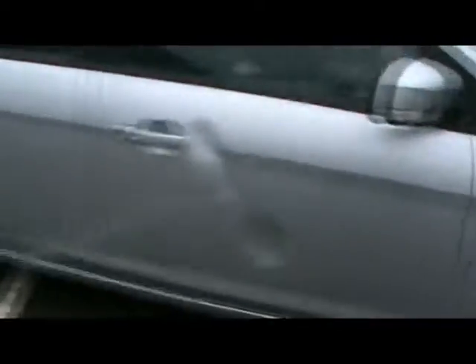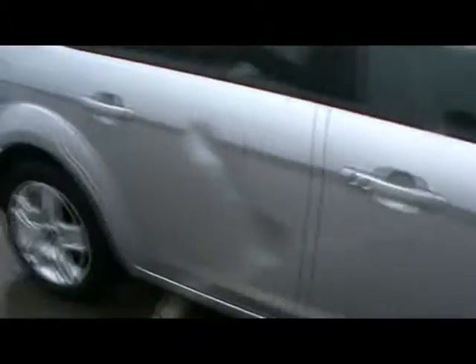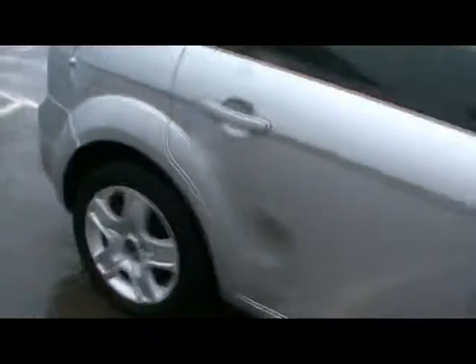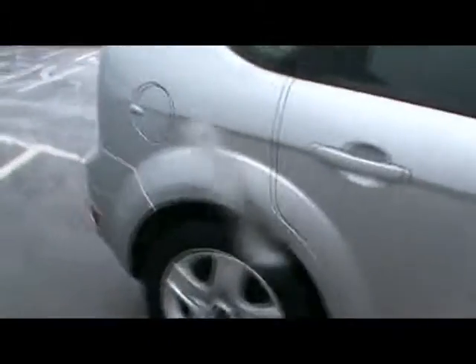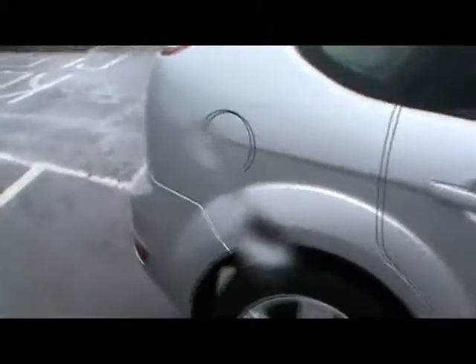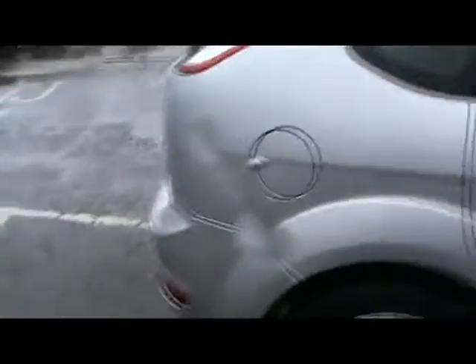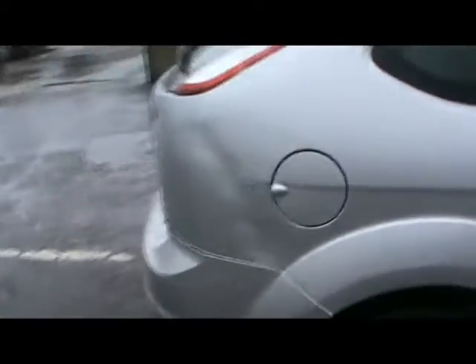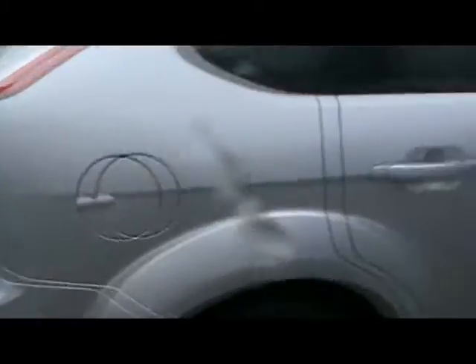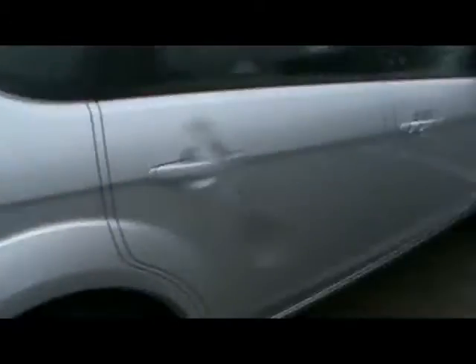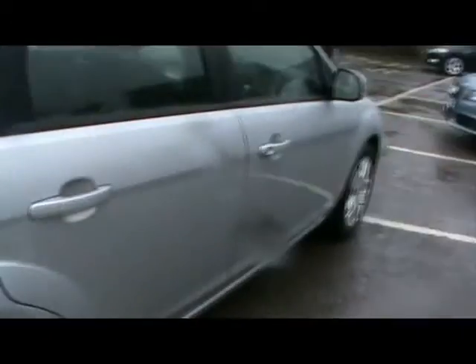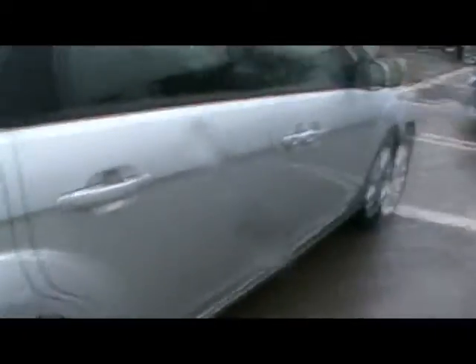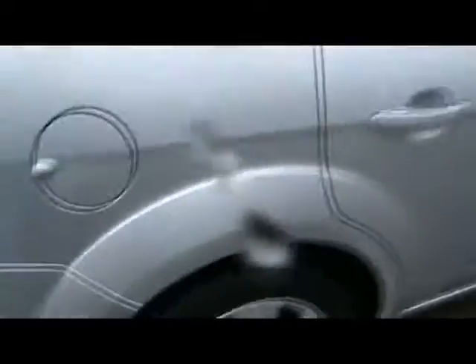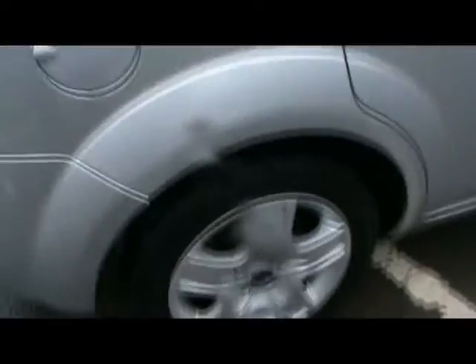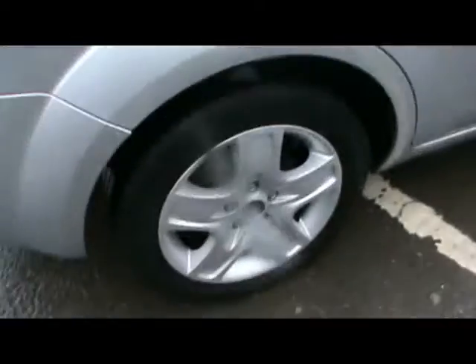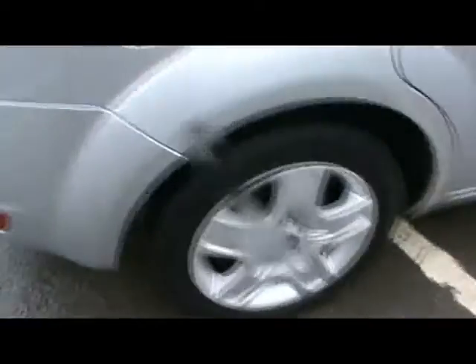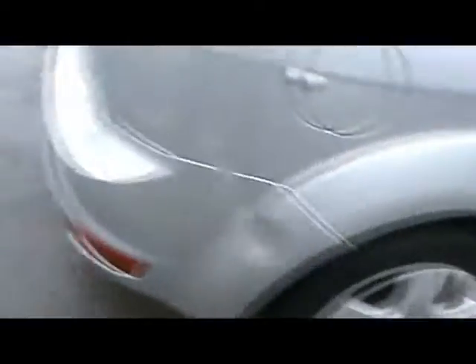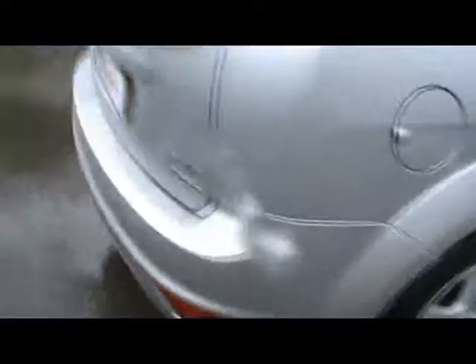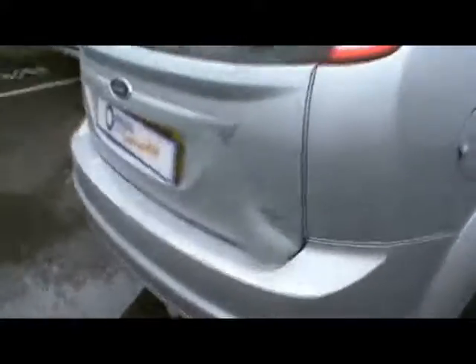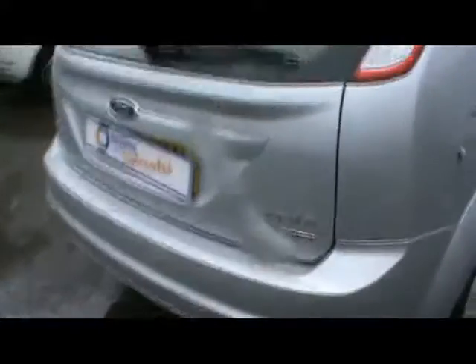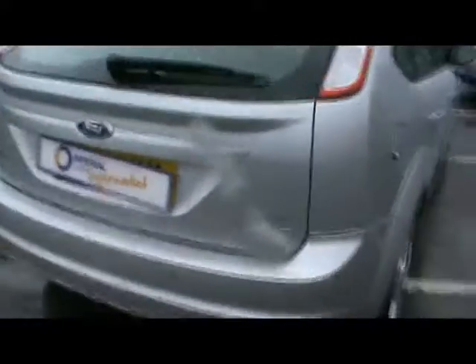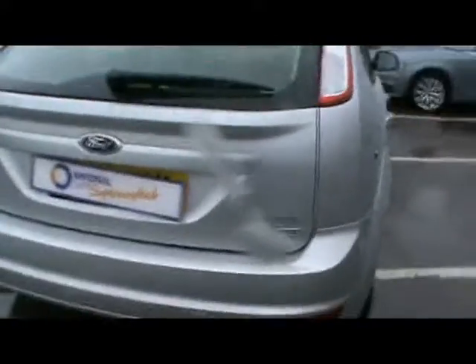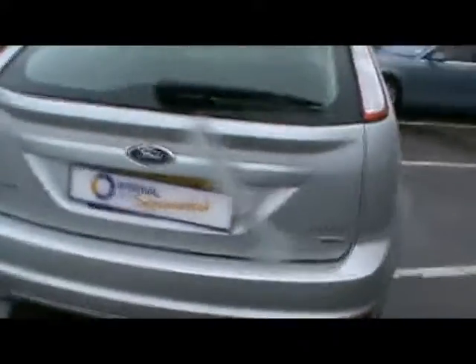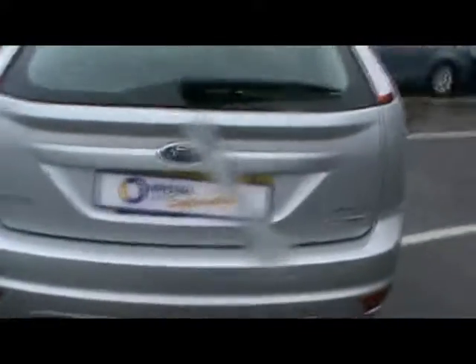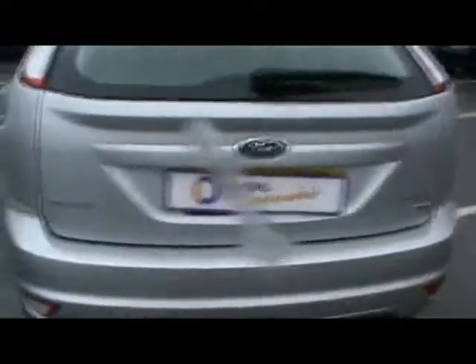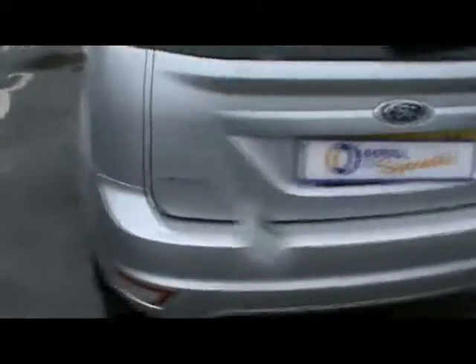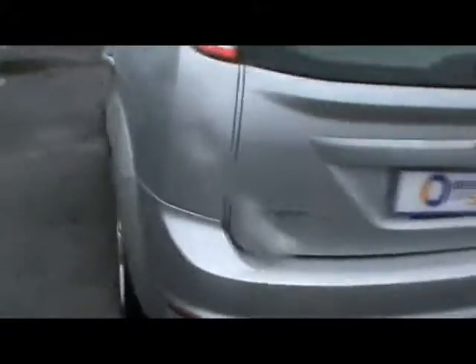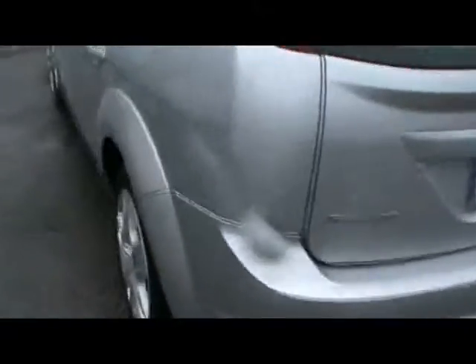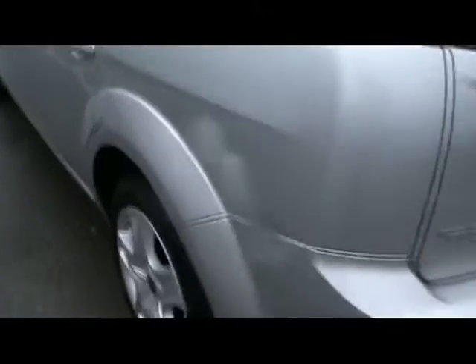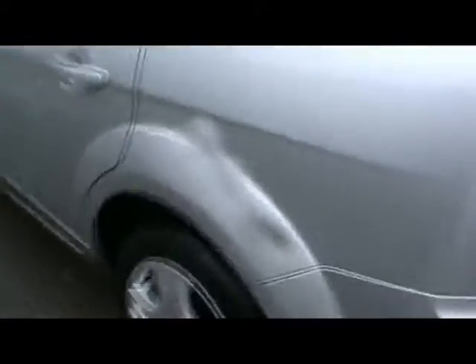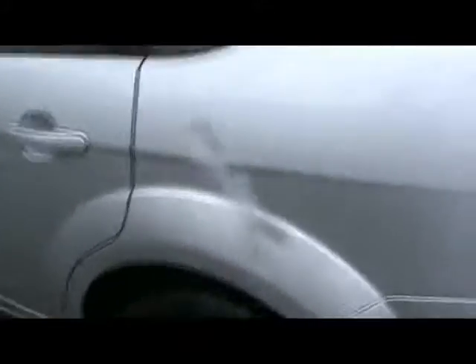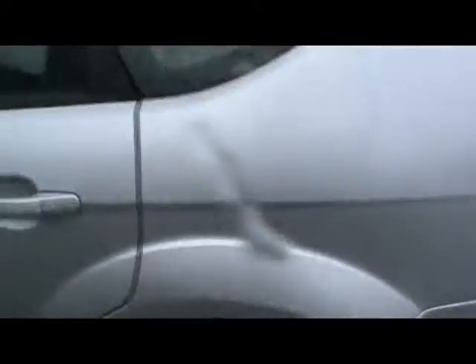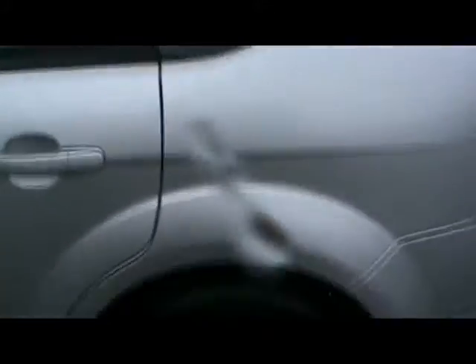As you can see, lovely condition, metallic bodywork. You can see the Style TDCi badging there — really nice economical model.